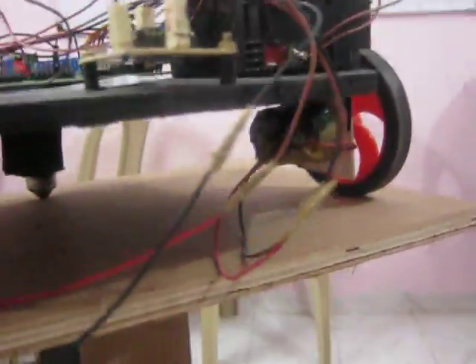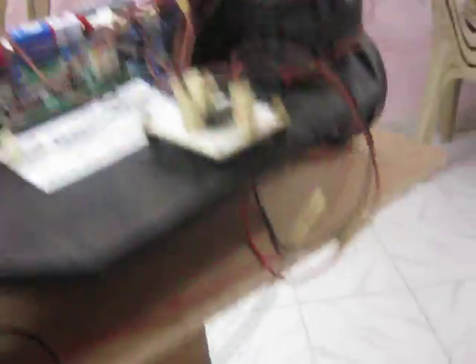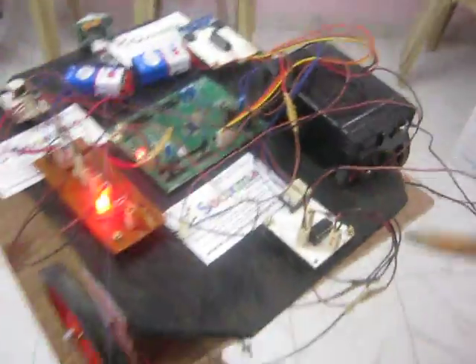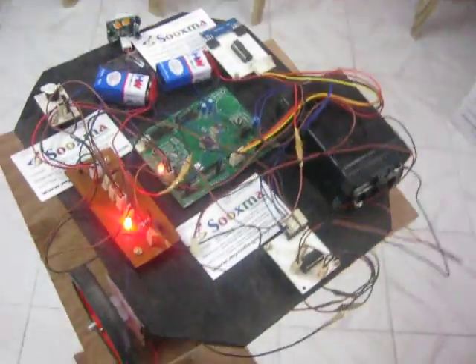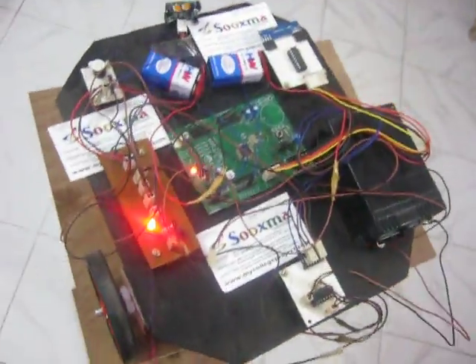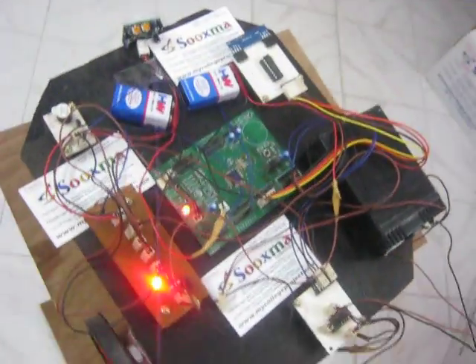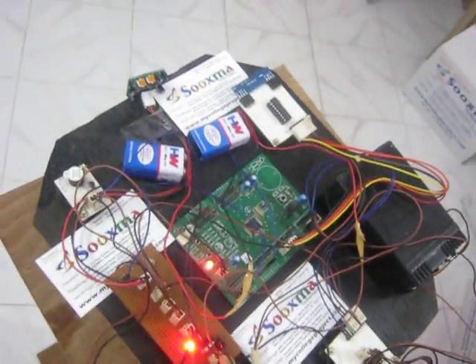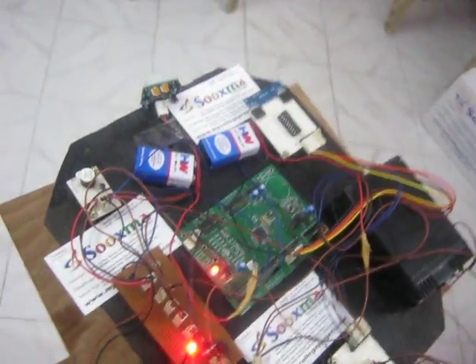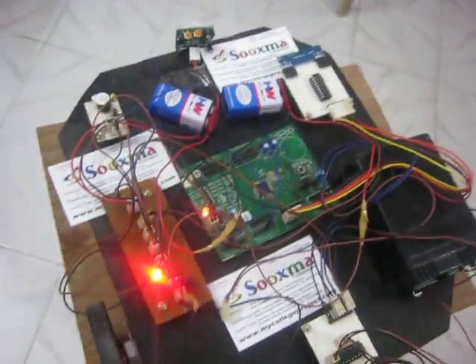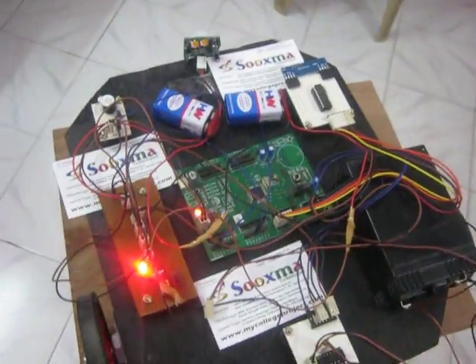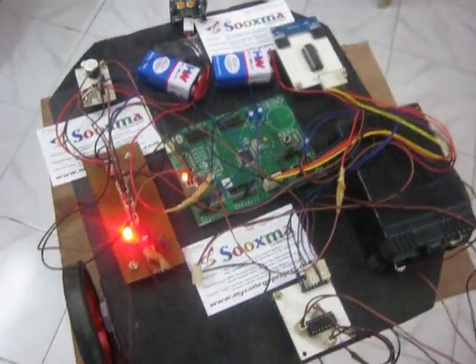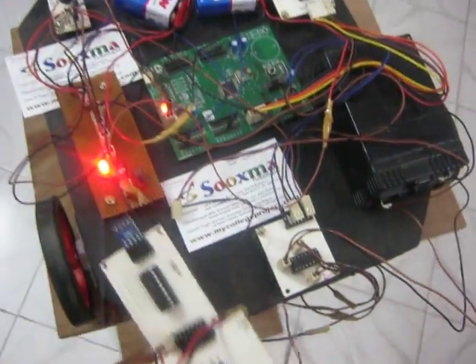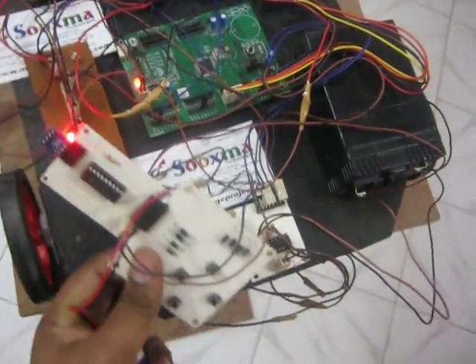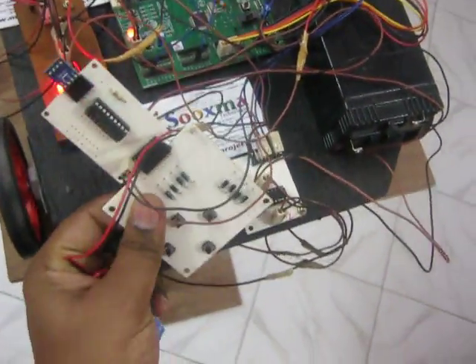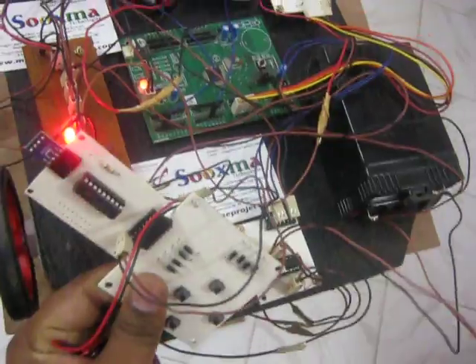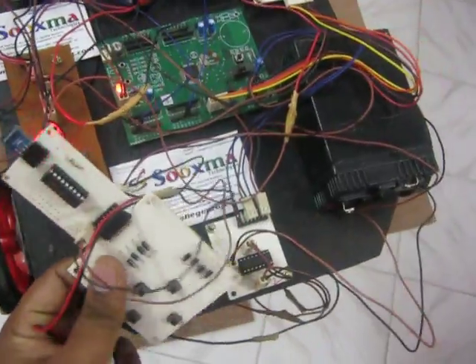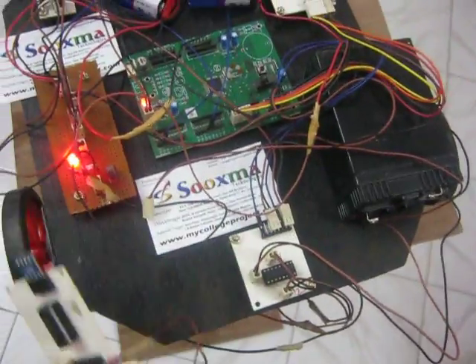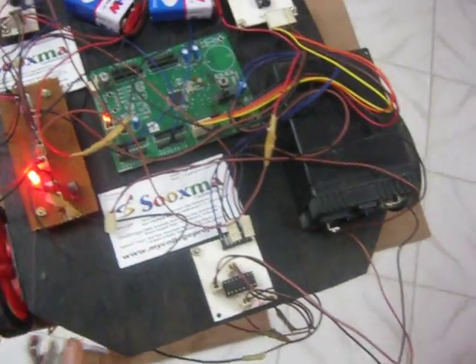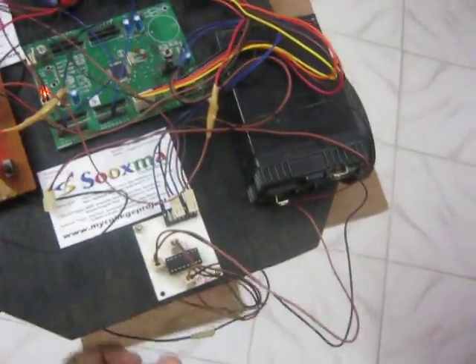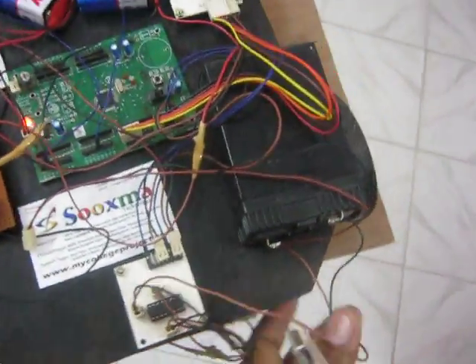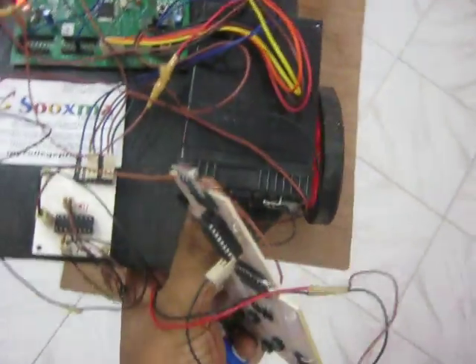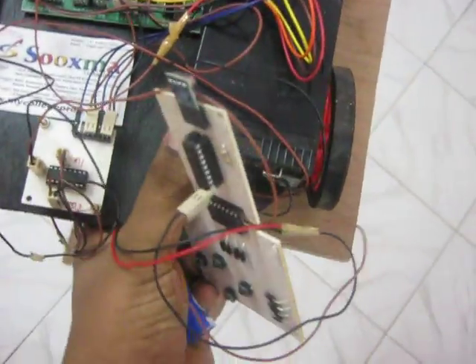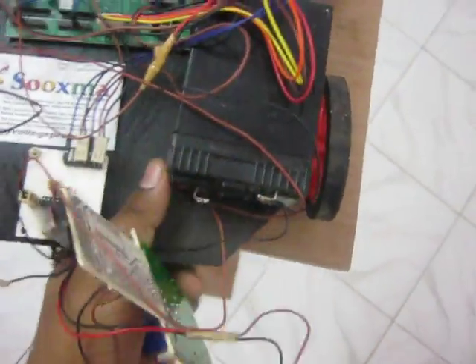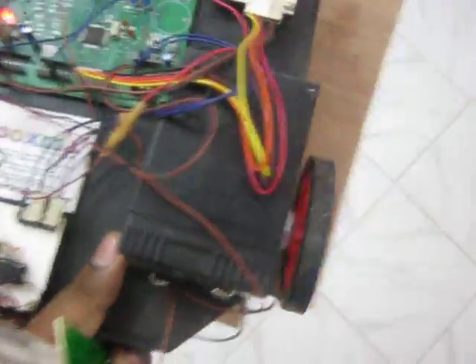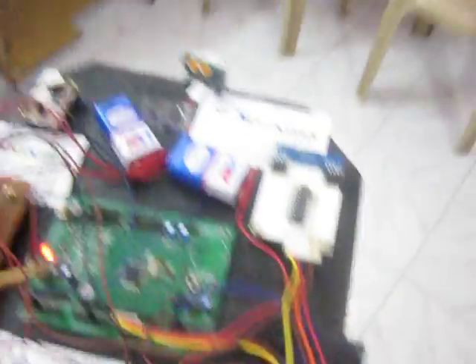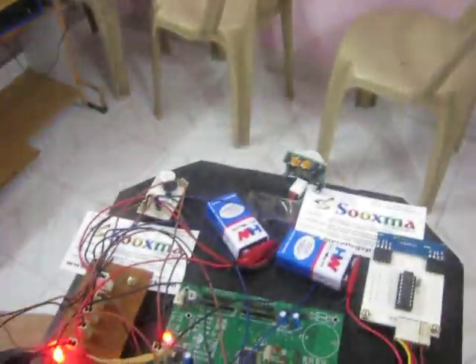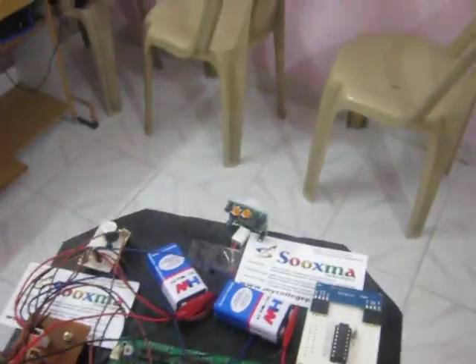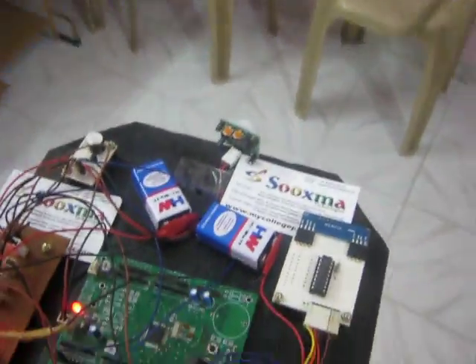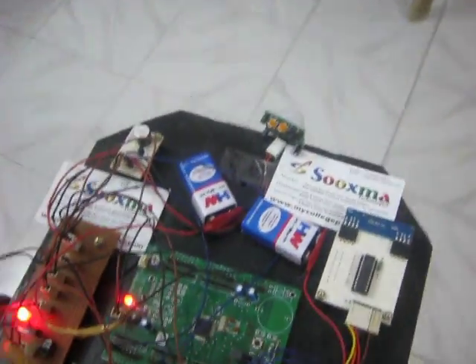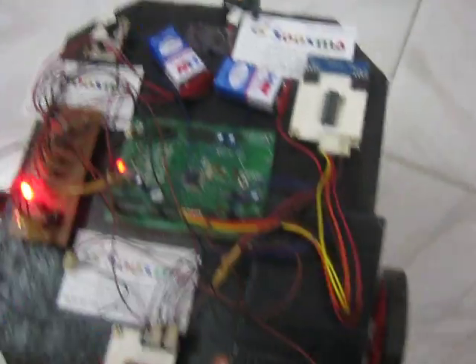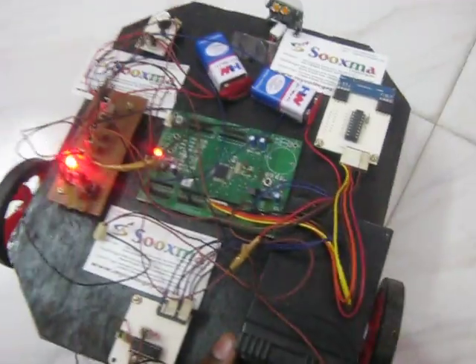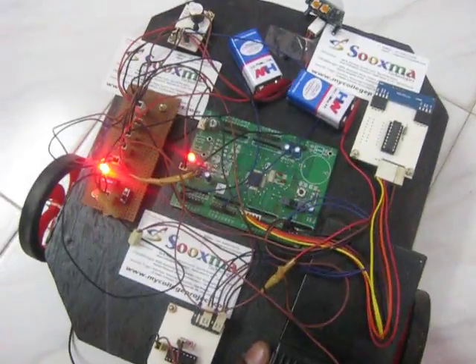These are the two motors and this is the driver. Let's see the working of the project.